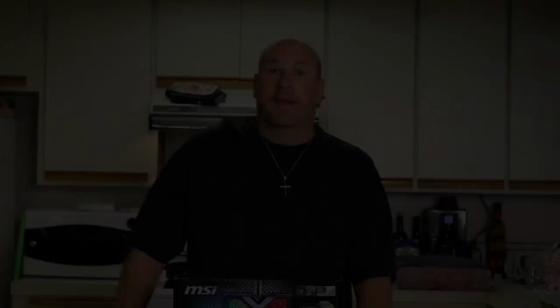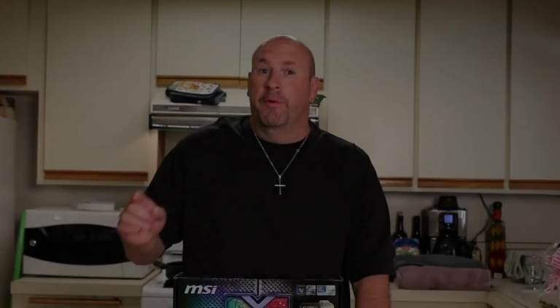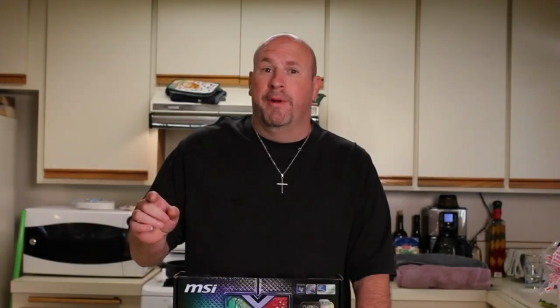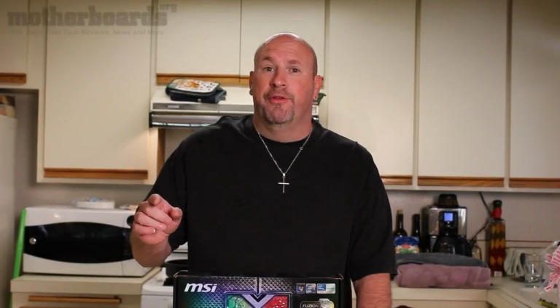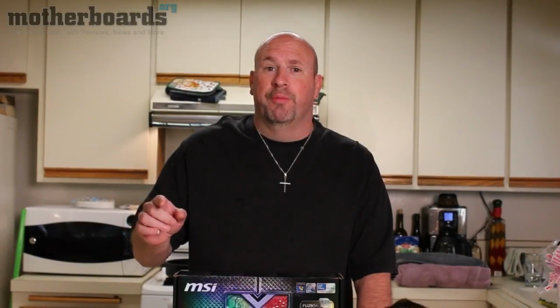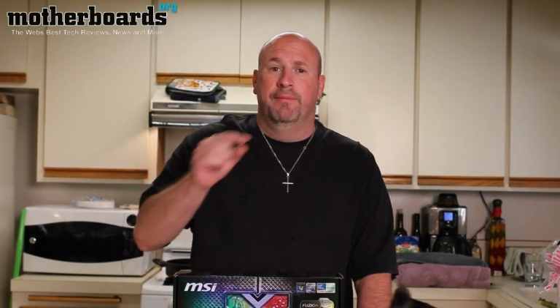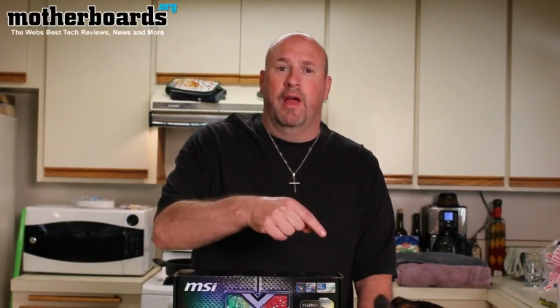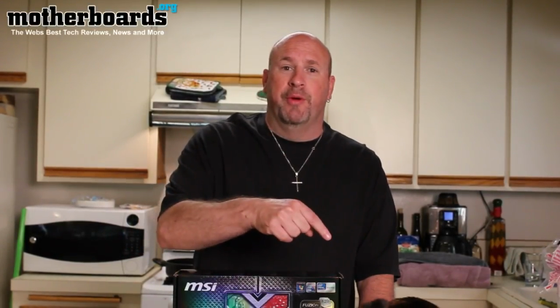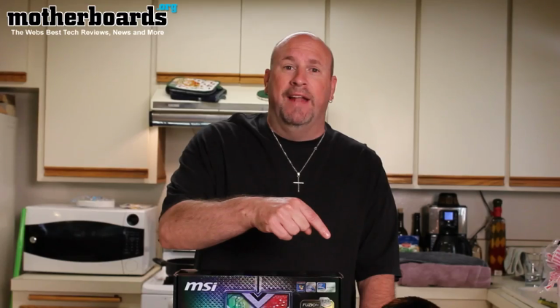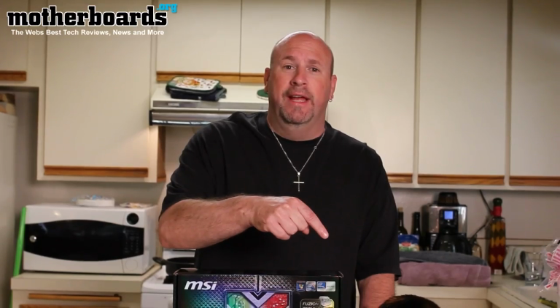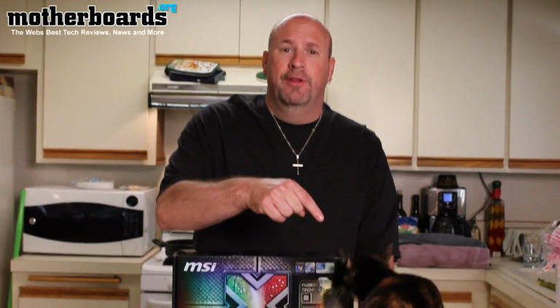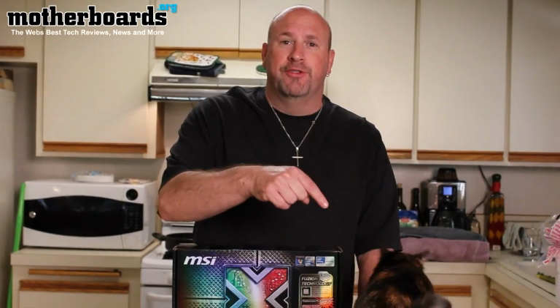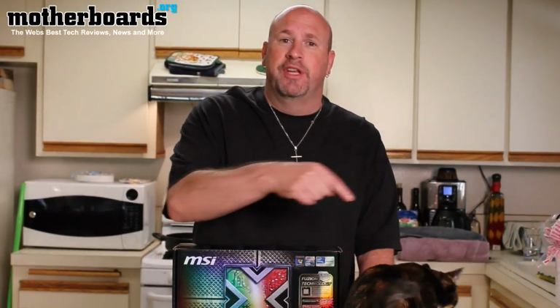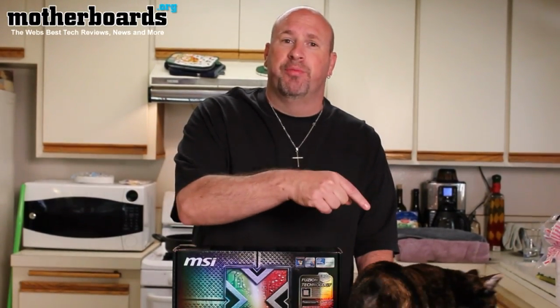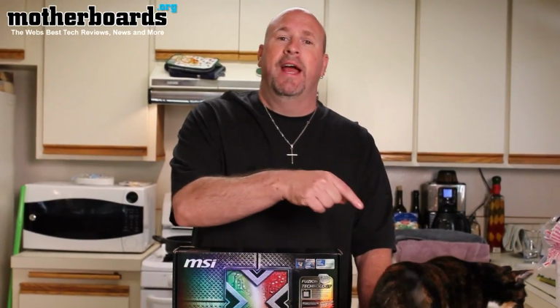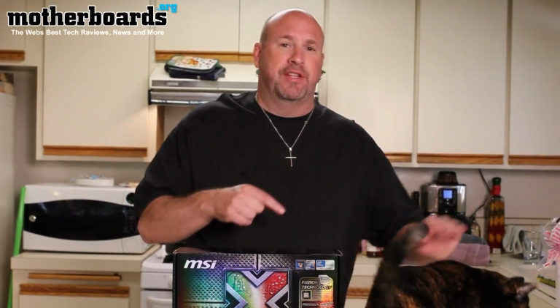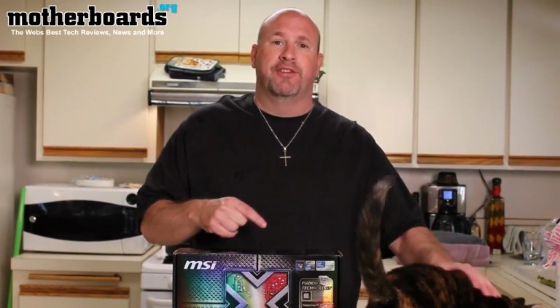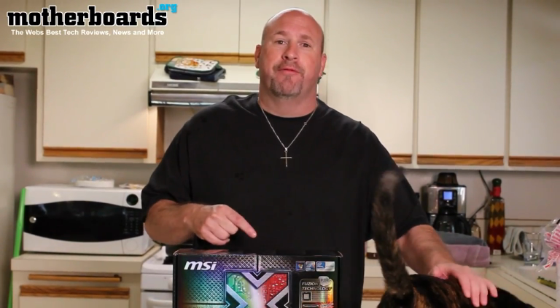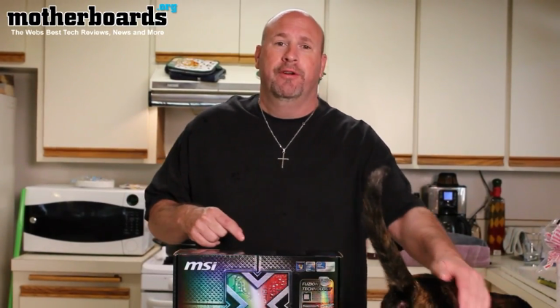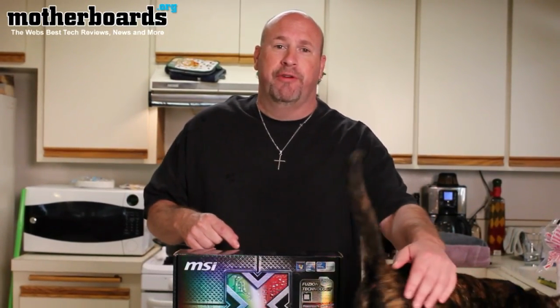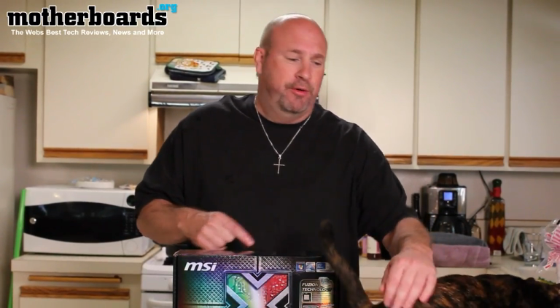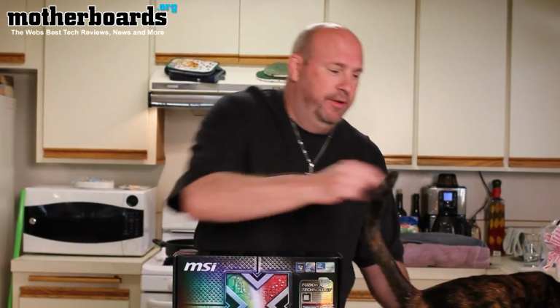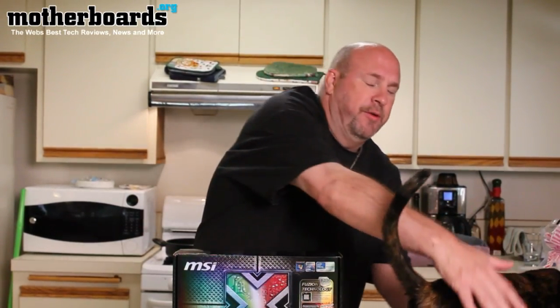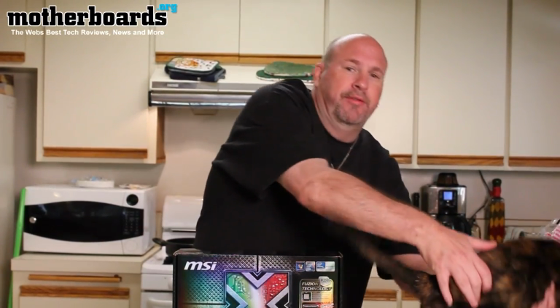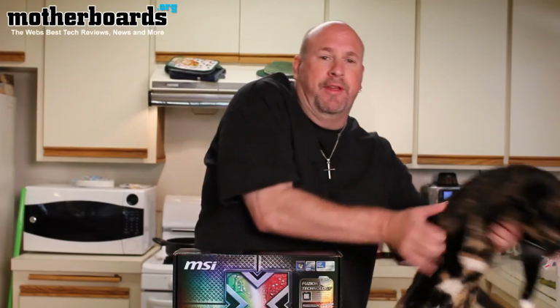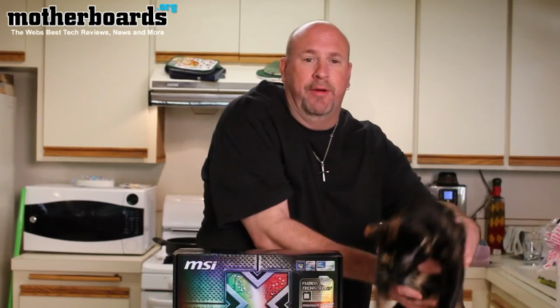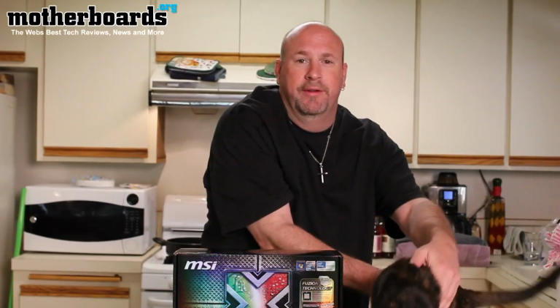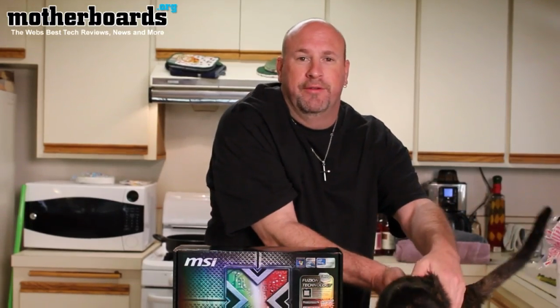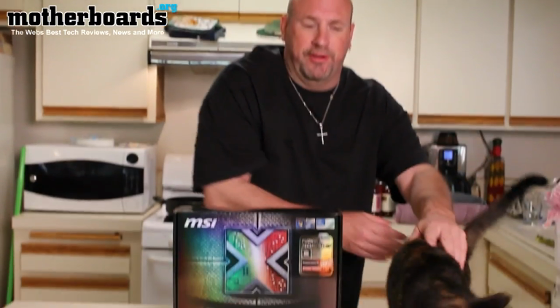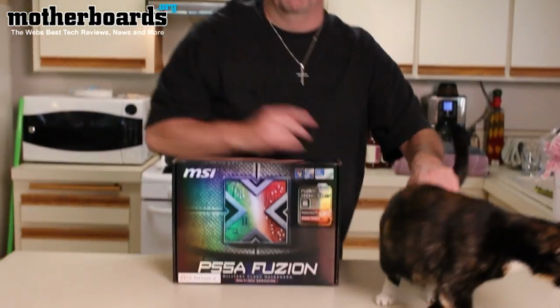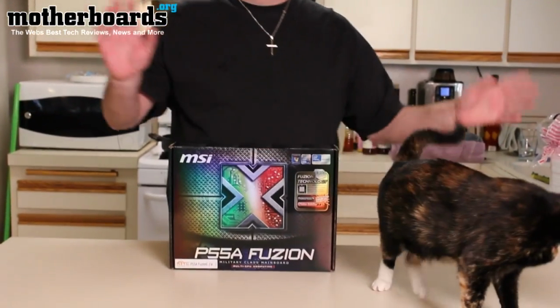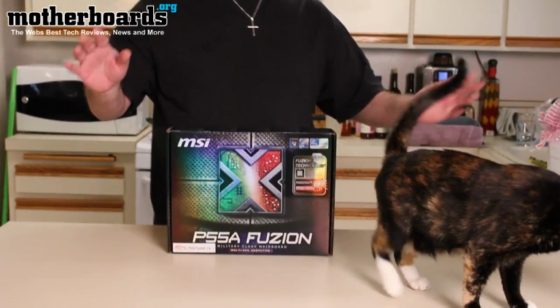Hey, what's up everybody out there in YouTube land. I'm reviewing a cat today. As you can see, she's a pretty cat. She's got nice soft fur, she's very cute. Come here, stay for the camera. See, it's a cat. No, not really.